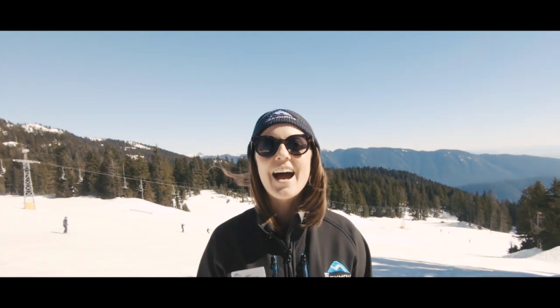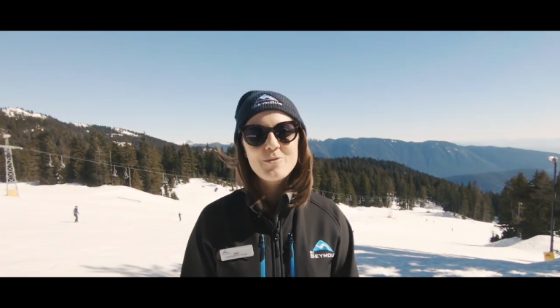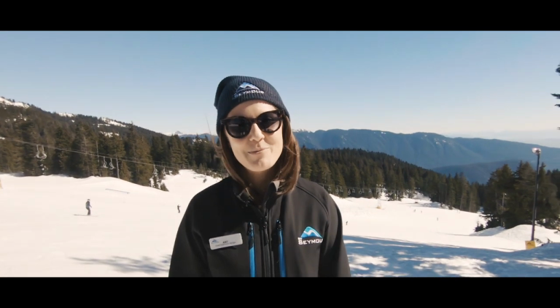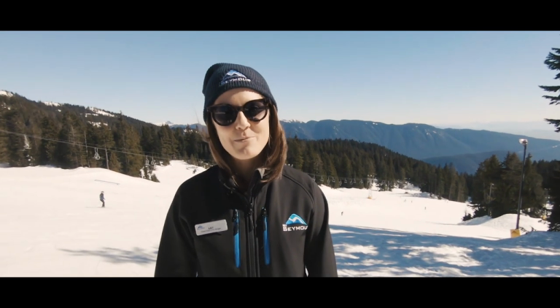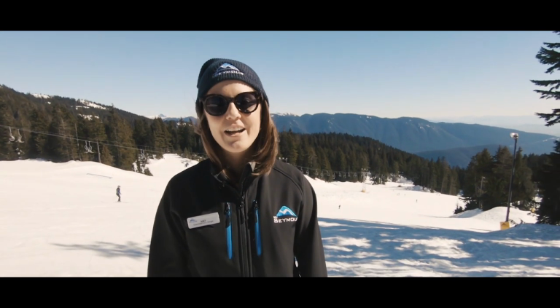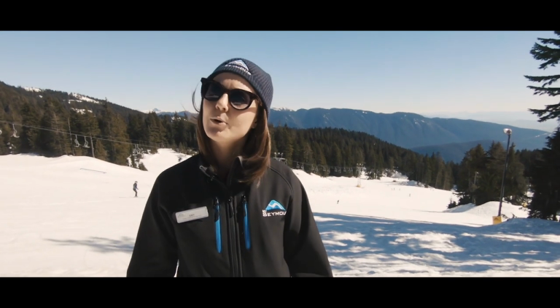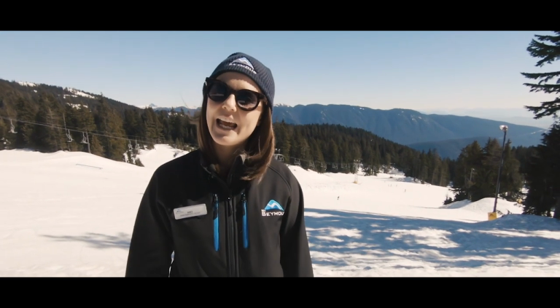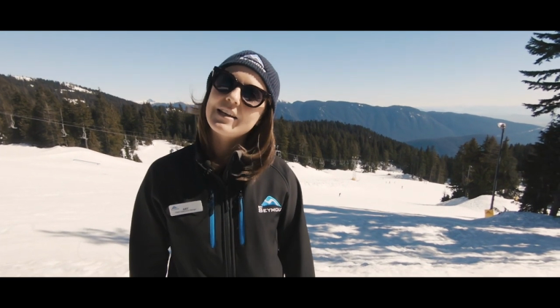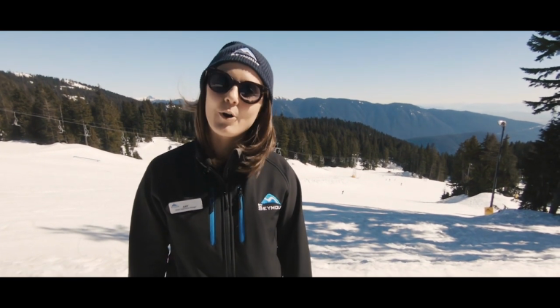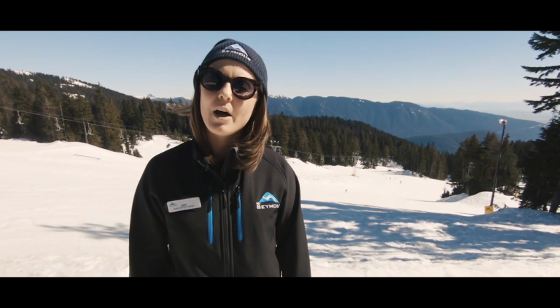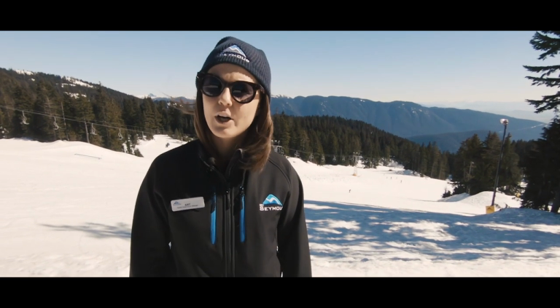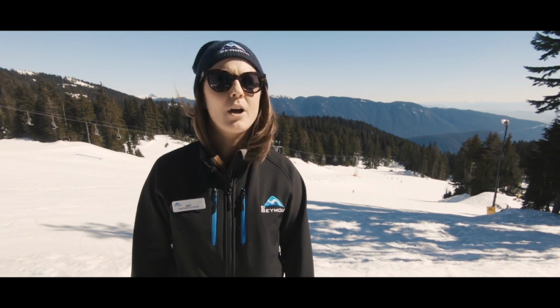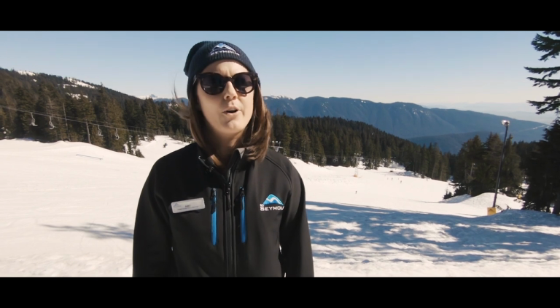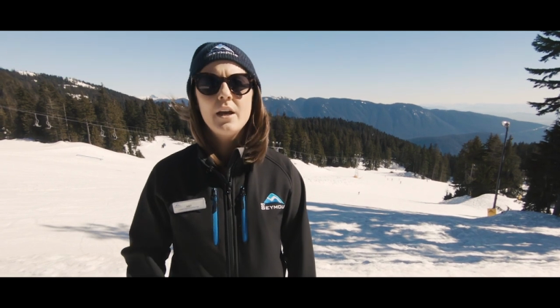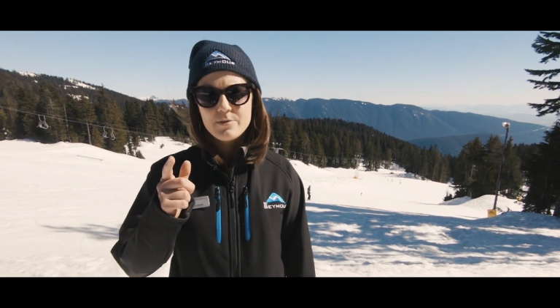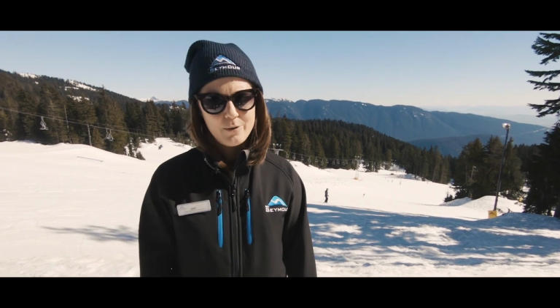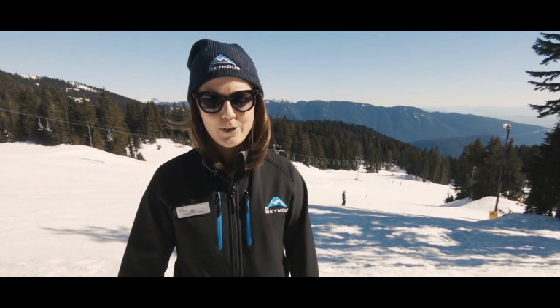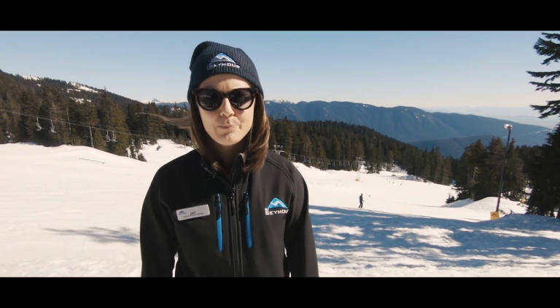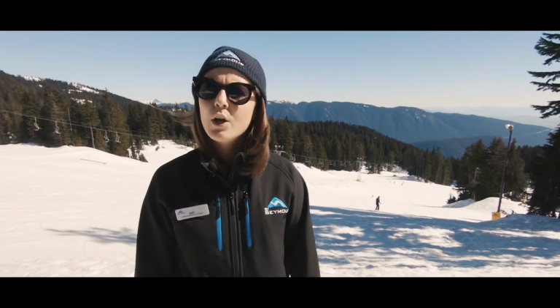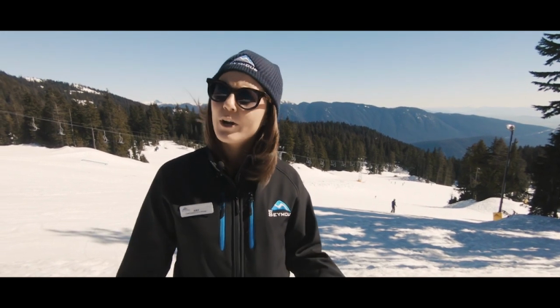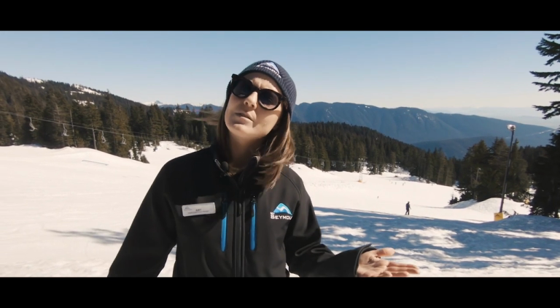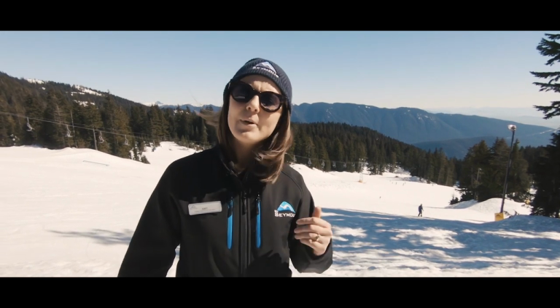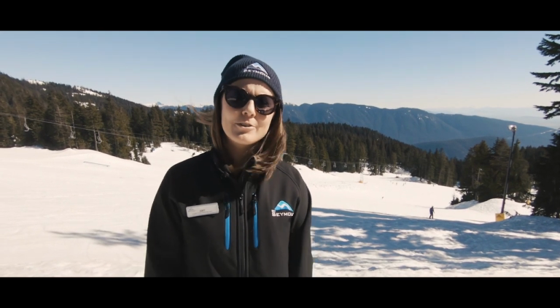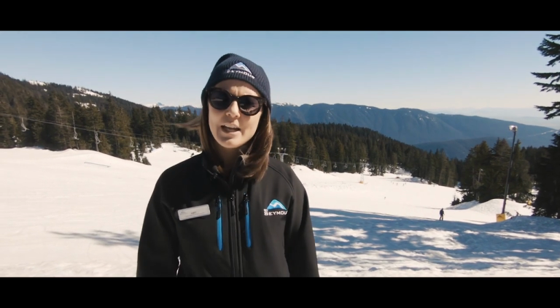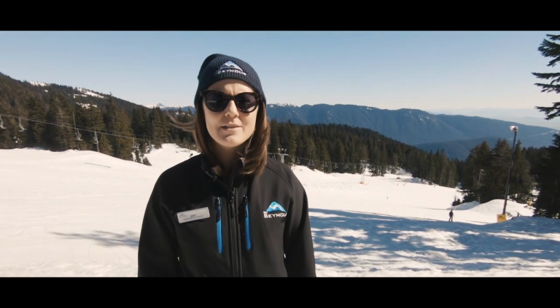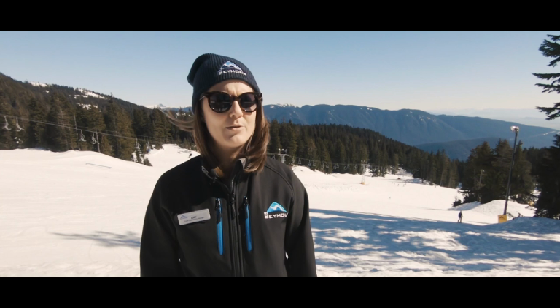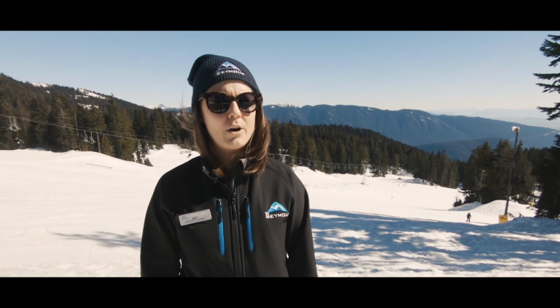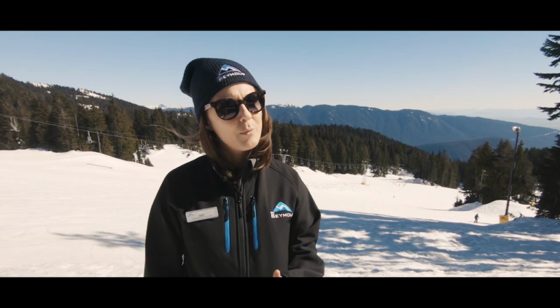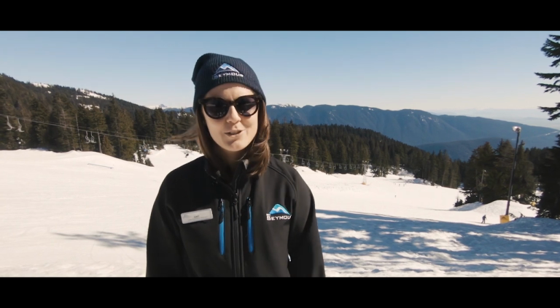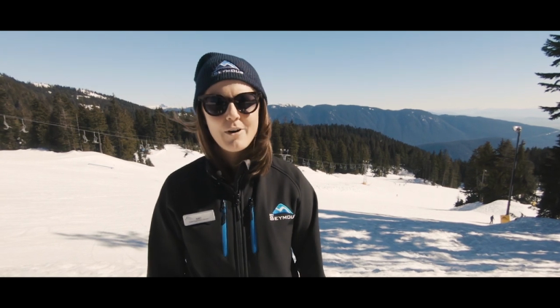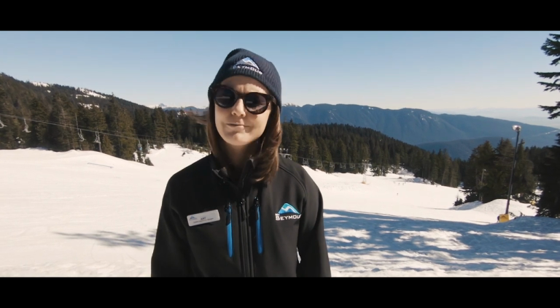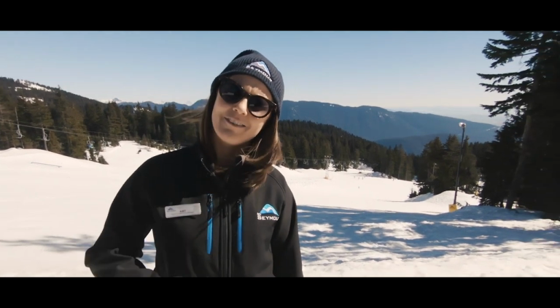Hi, welcome to Mount Seymour. If you're booked in any lesson program other than our Bear Cup programs, this video is for you. We heard that this might be your first time taking a lesson at Mount Seymour, so we wanted to show you around. Come on!